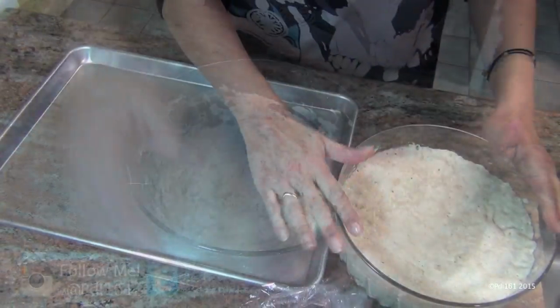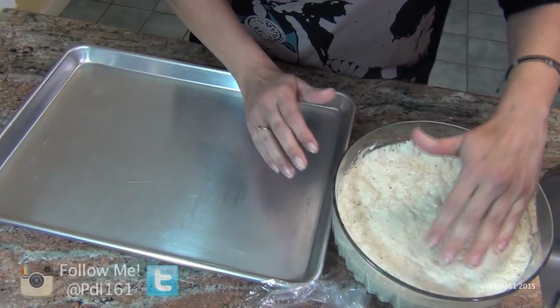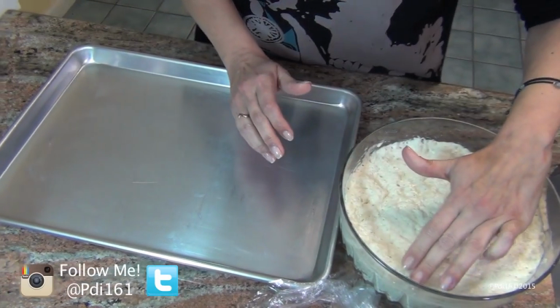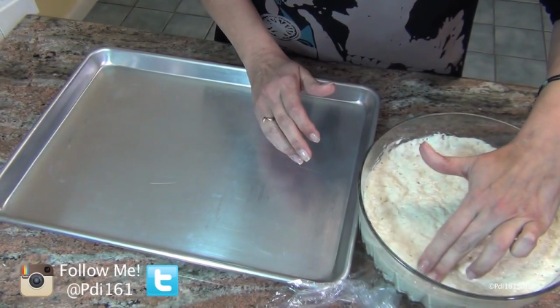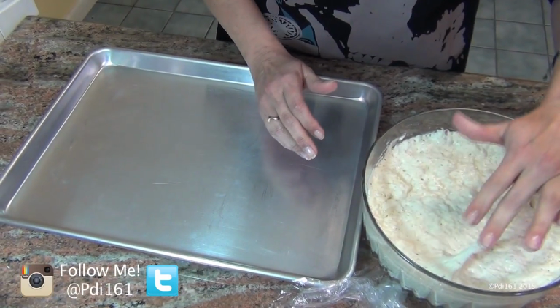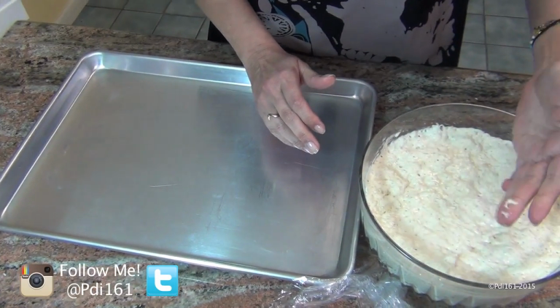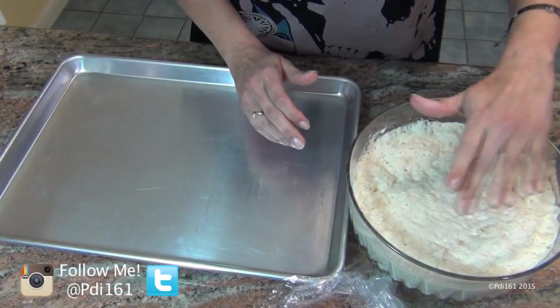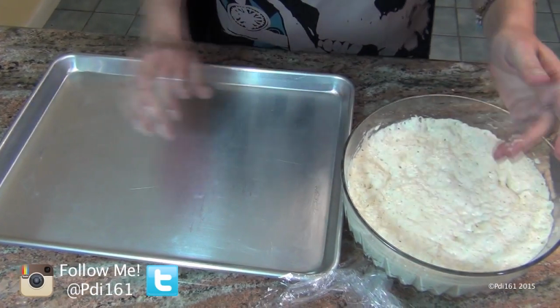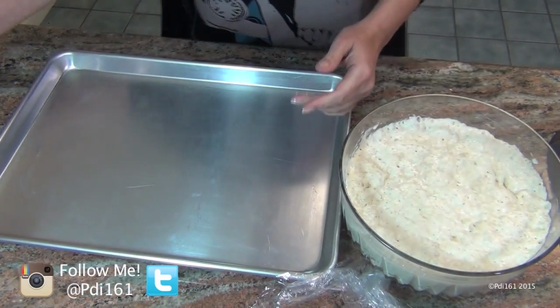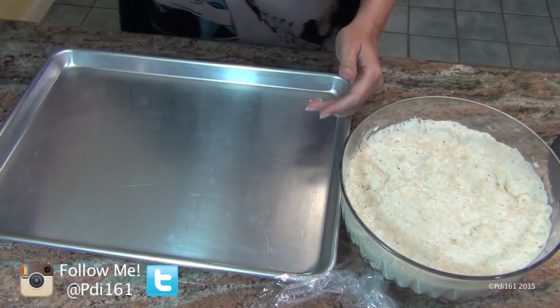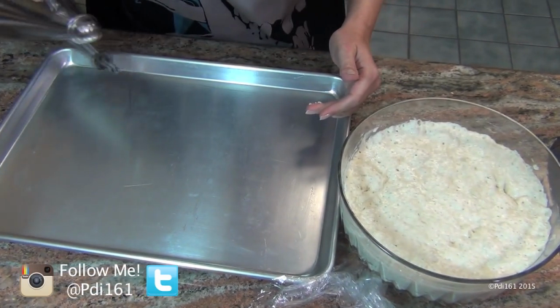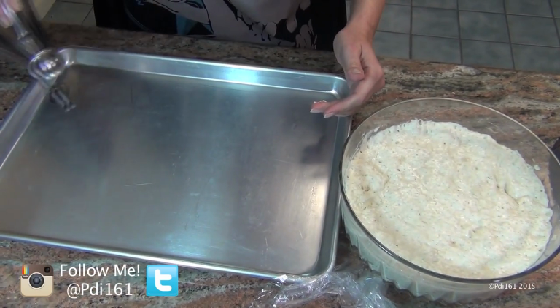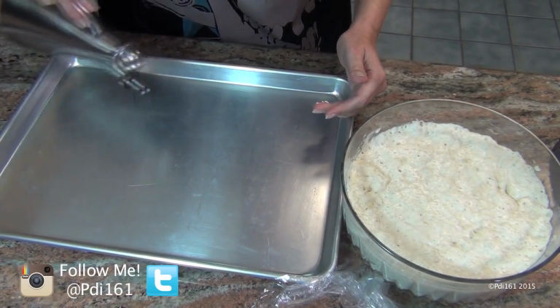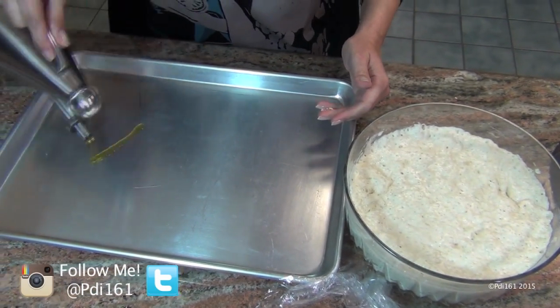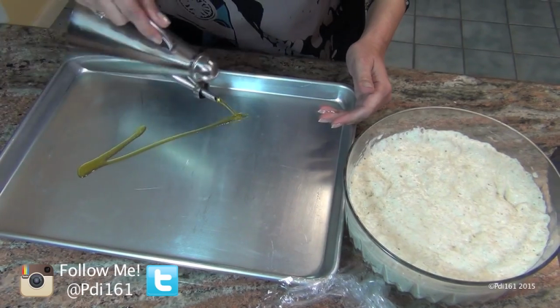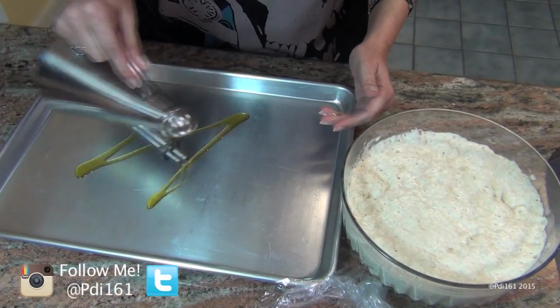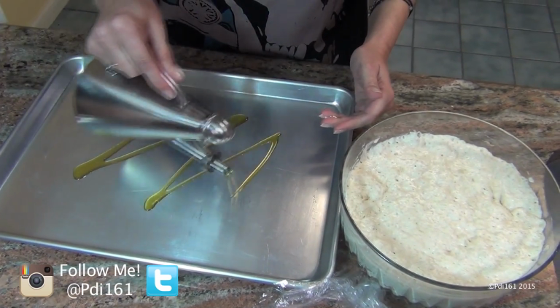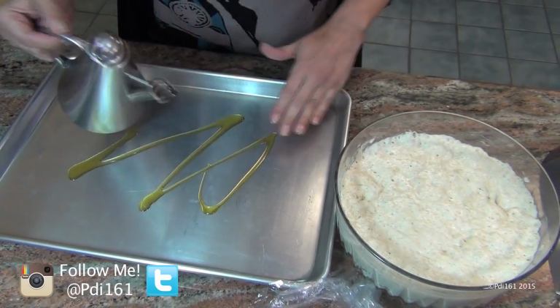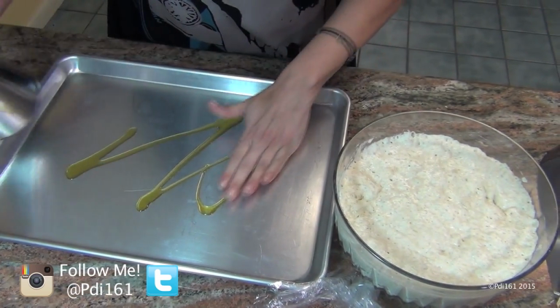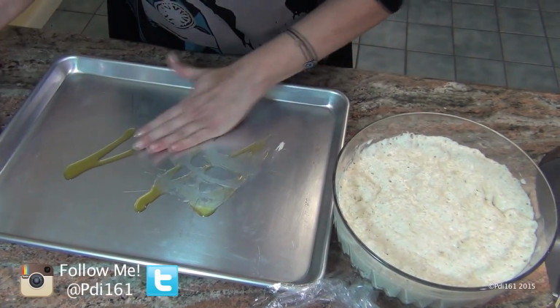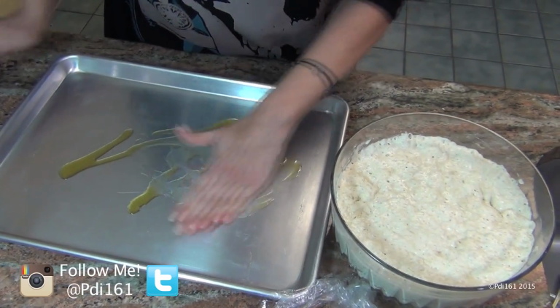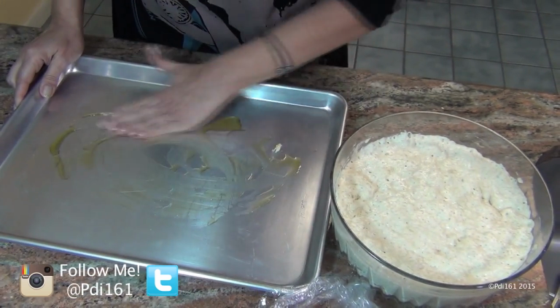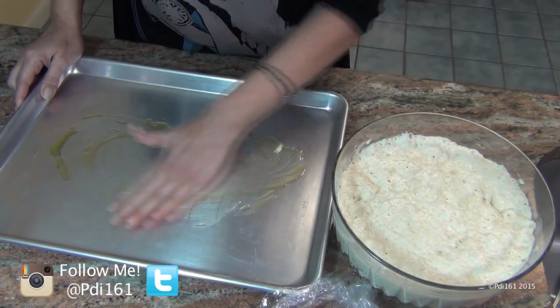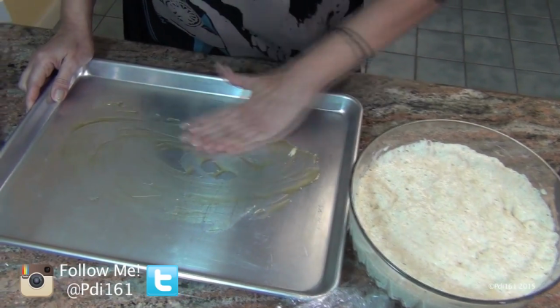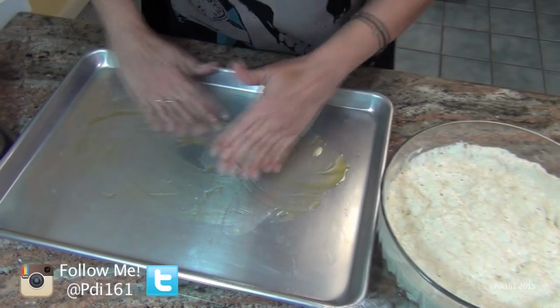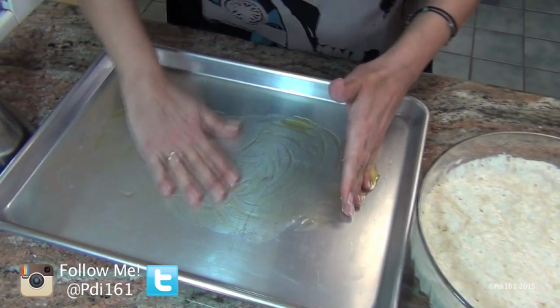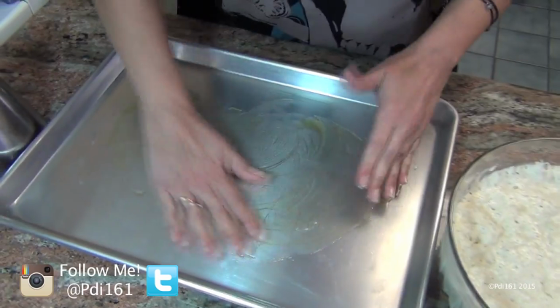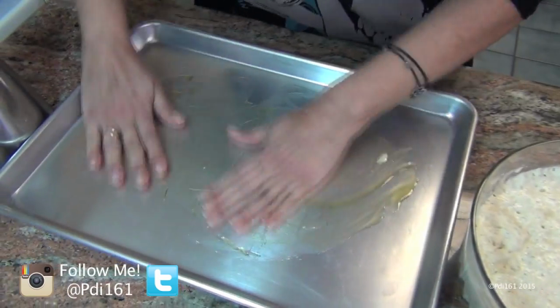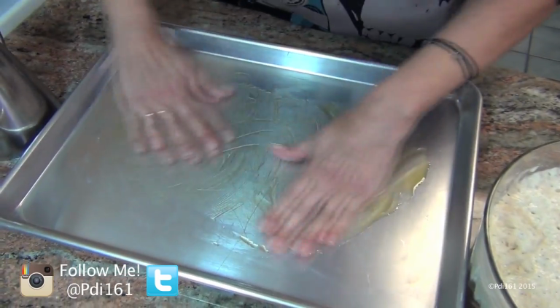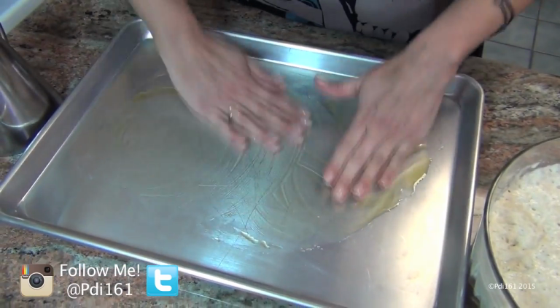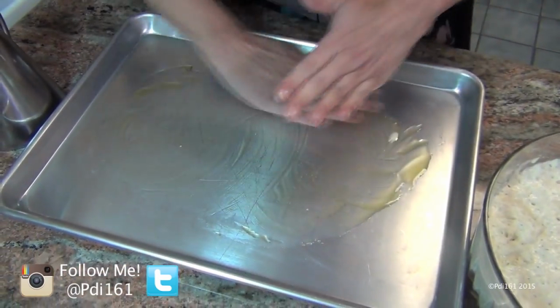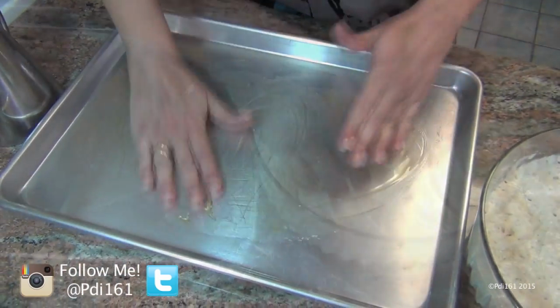This is what it's going to look like after four hours. See how sticky it is? So what you're going to do is take some oil — I'm using olive oil — and put it on your pan and just get some on your hands too, because you've got to handle this dough.